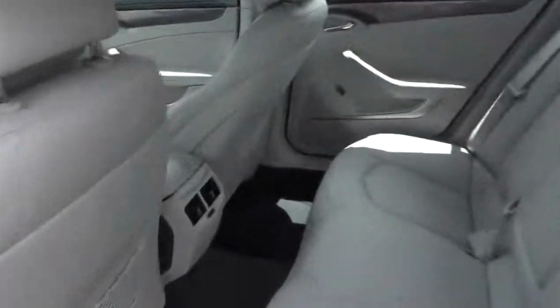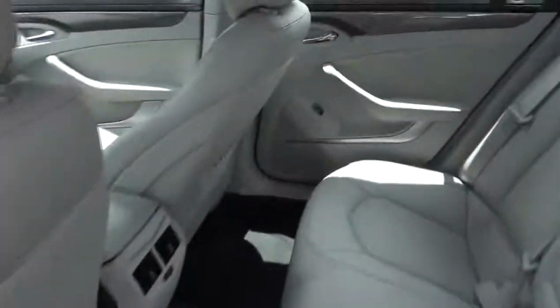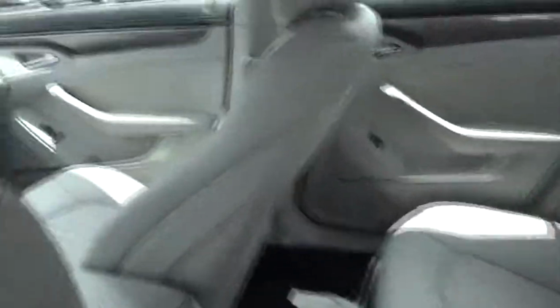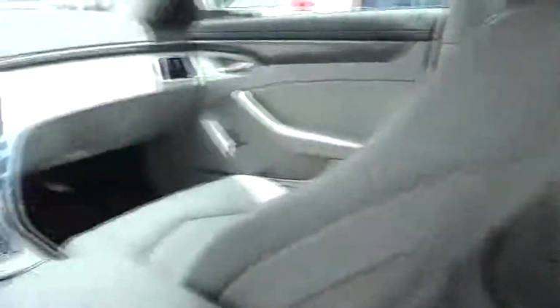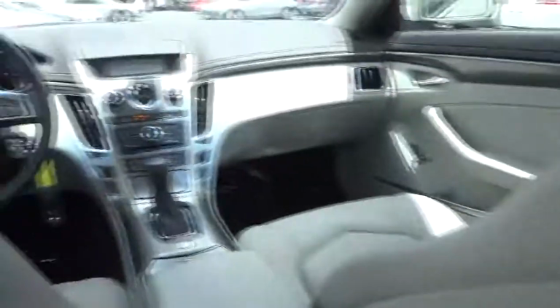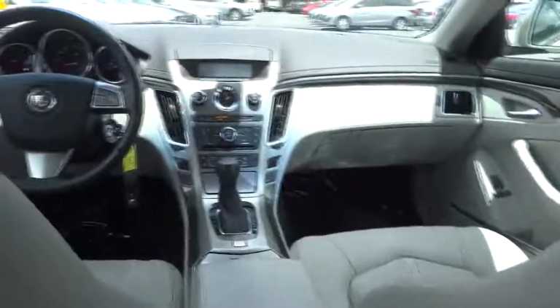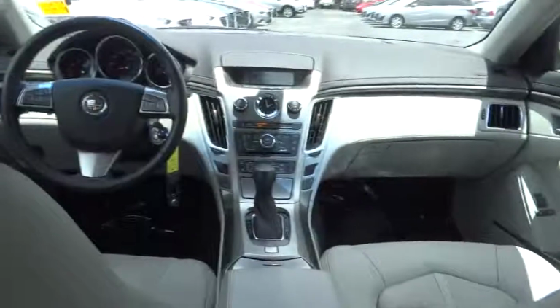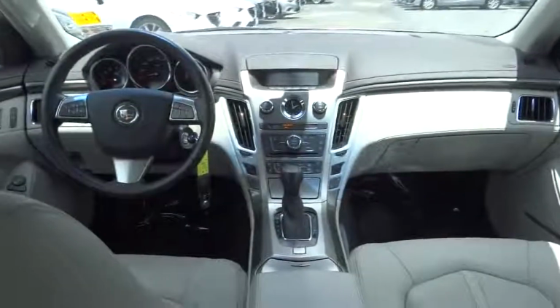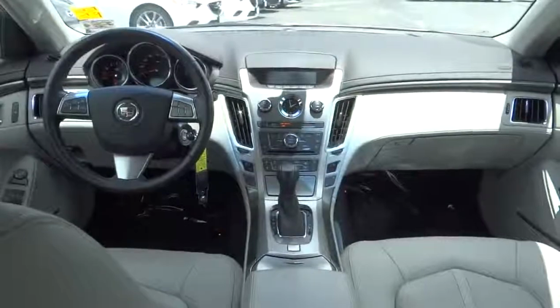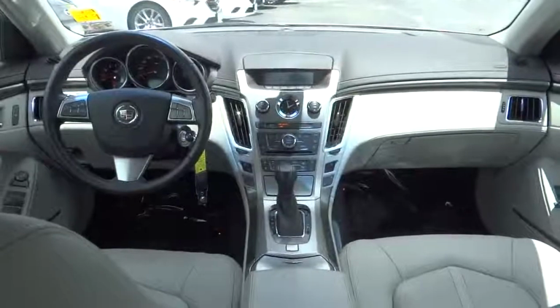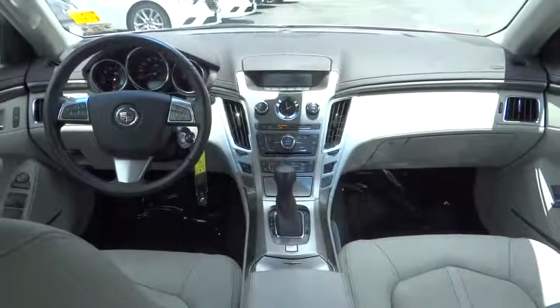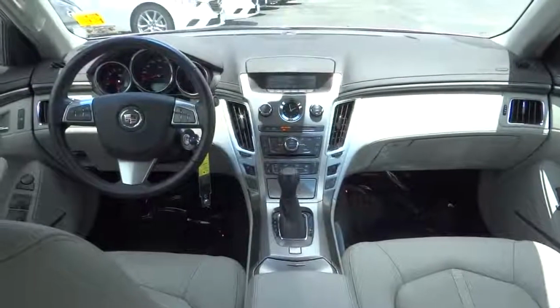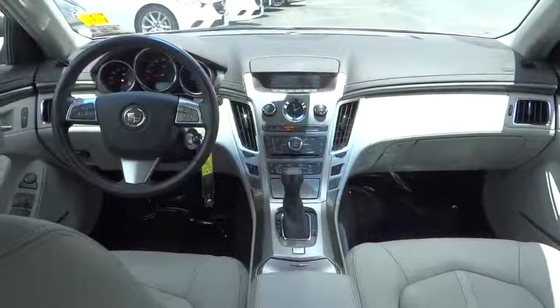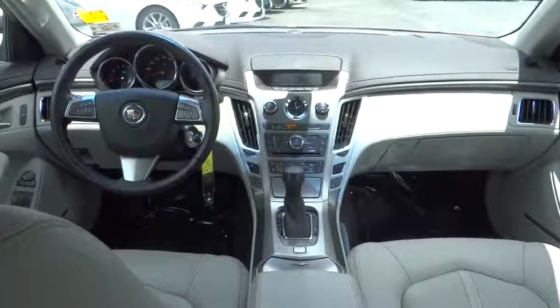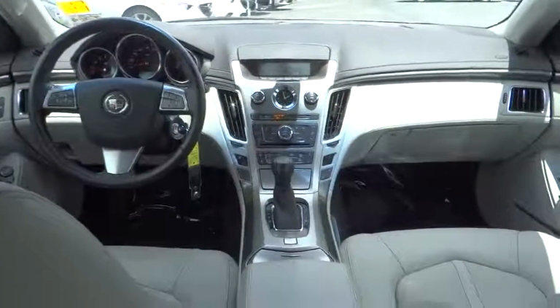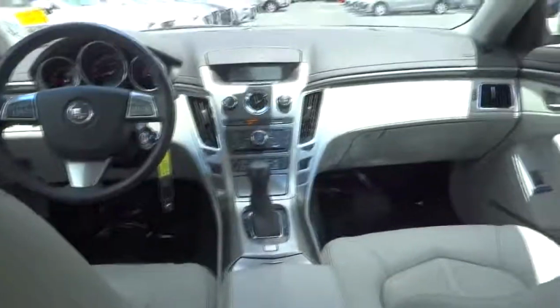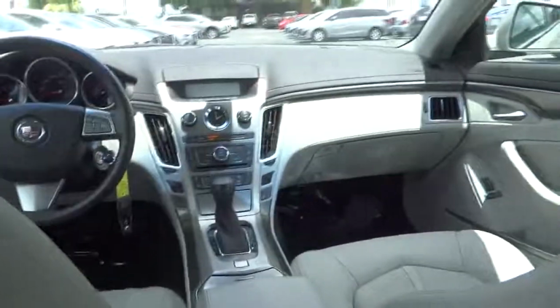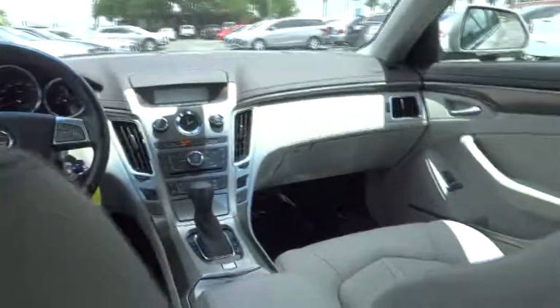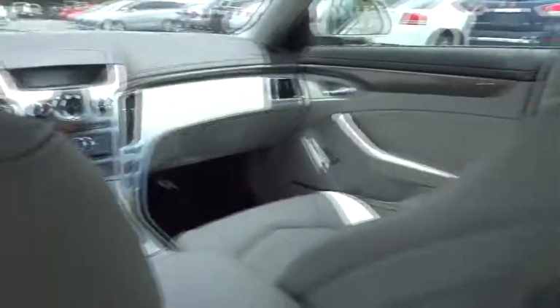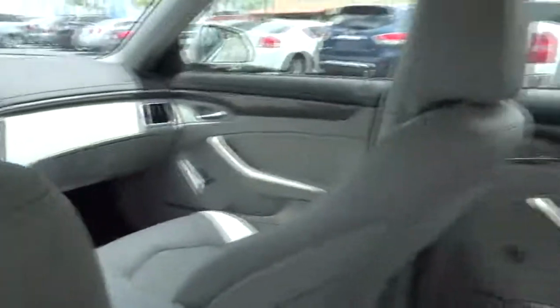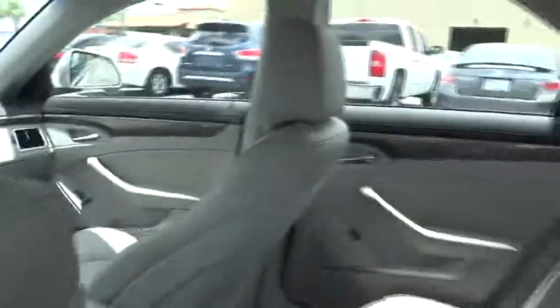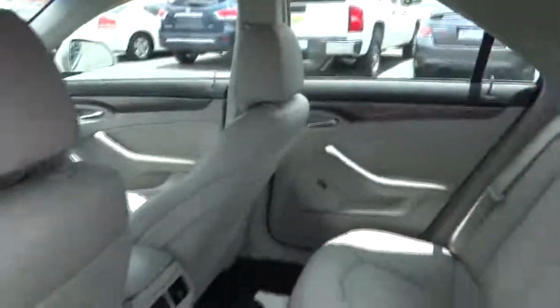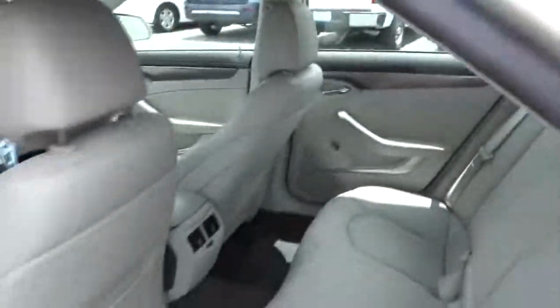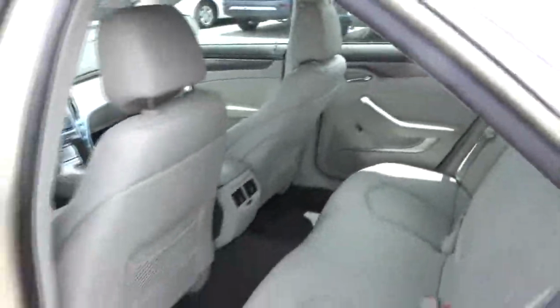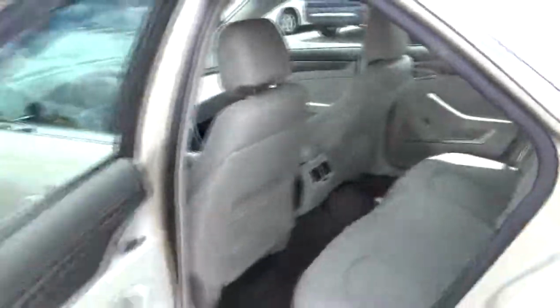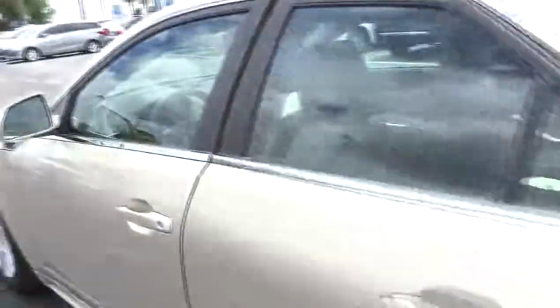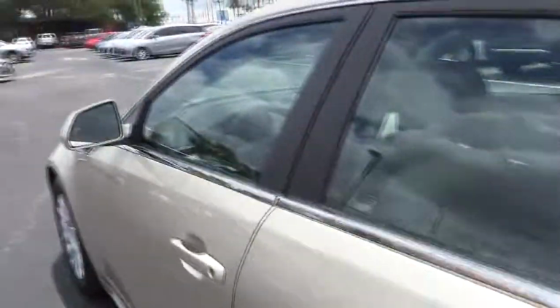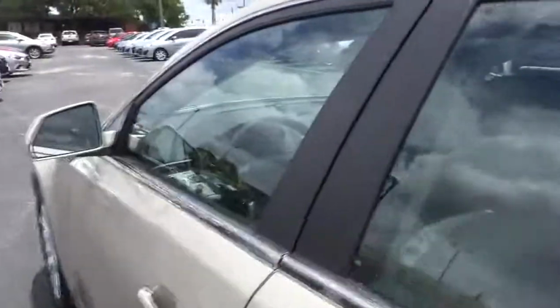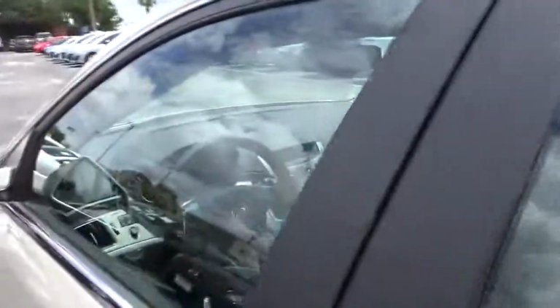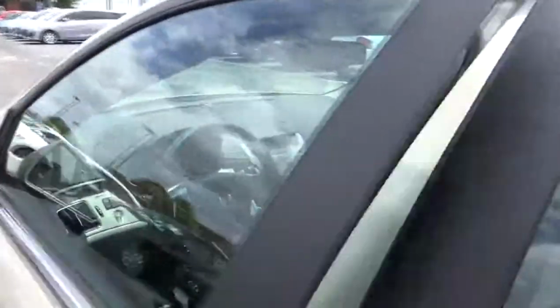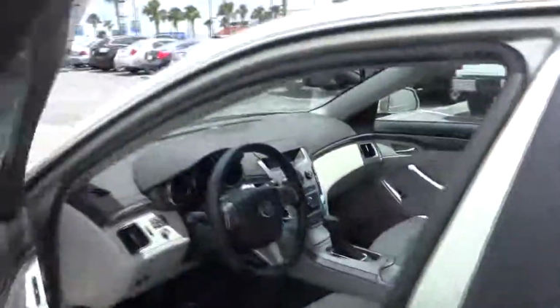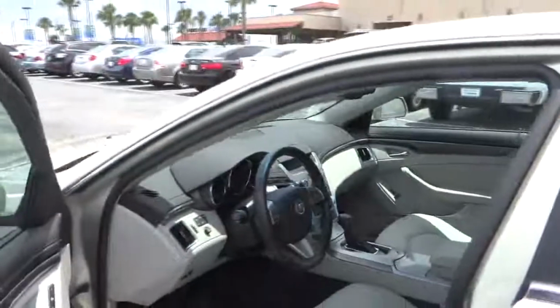Keyless entry, aluminum wheels, four-wheel disc brakes, cruise control, auto-dimming rear view mirror, PPO, premium sound system, climate control, AM-FM stereo radio, rear defrost, universal garage door opener.